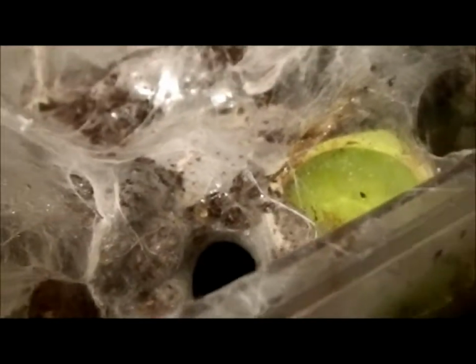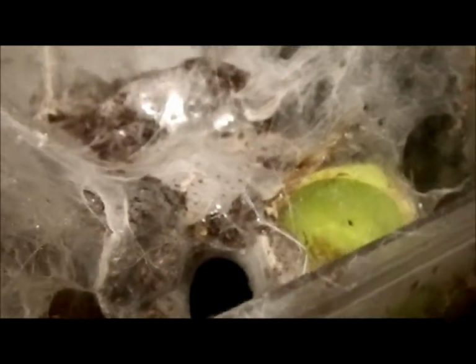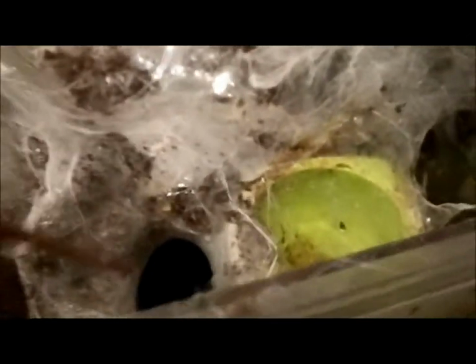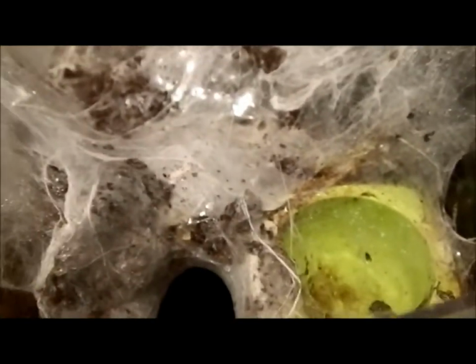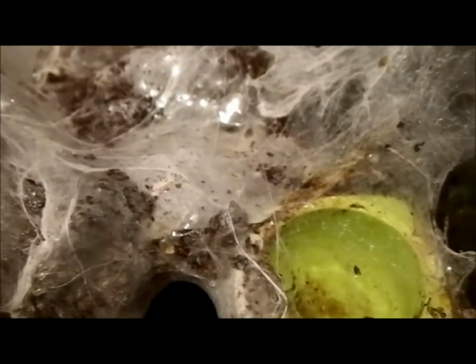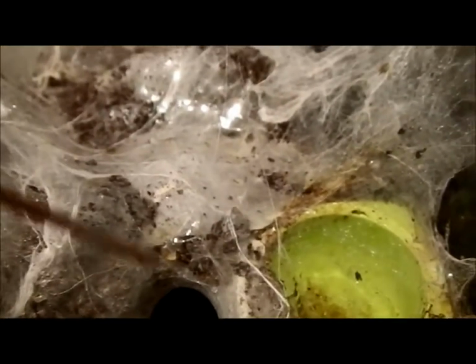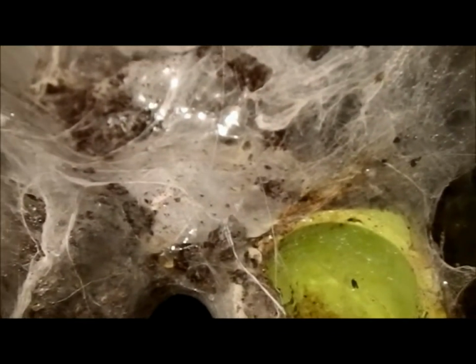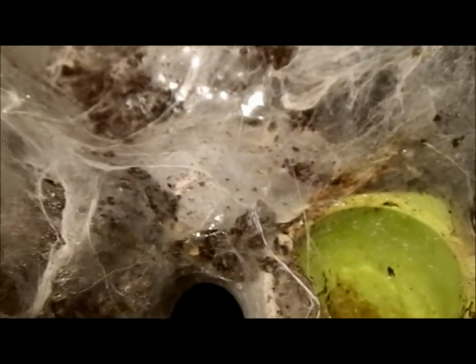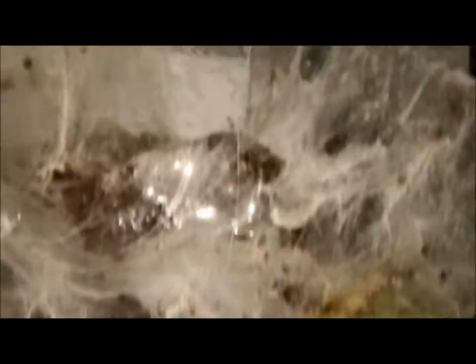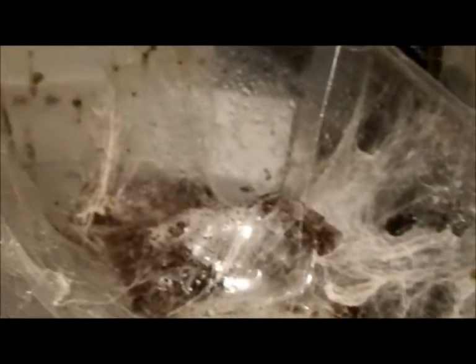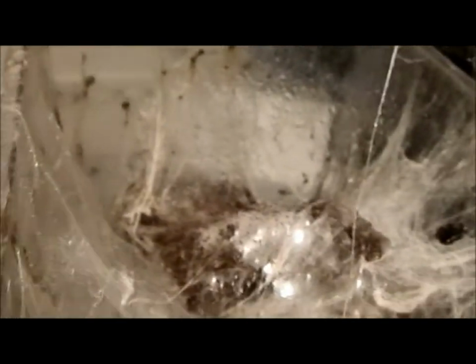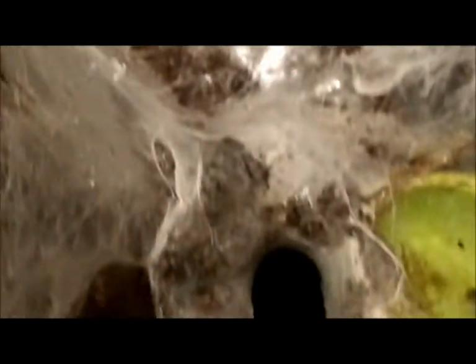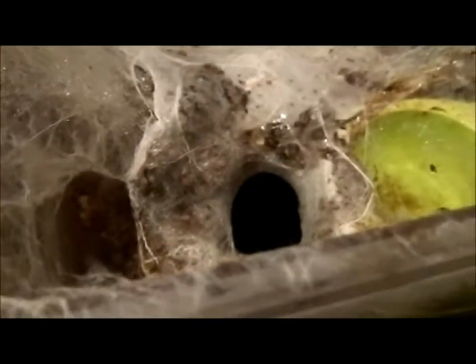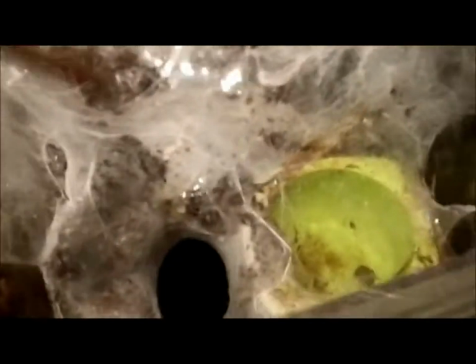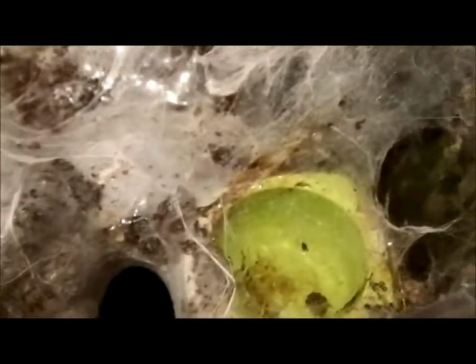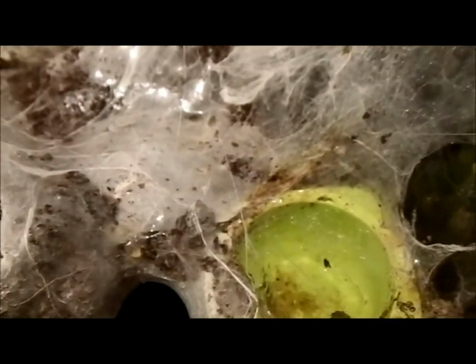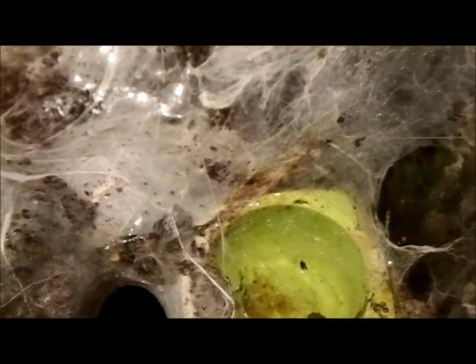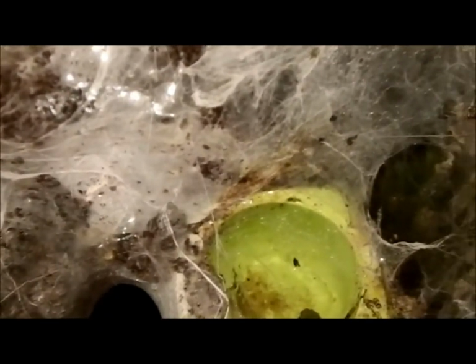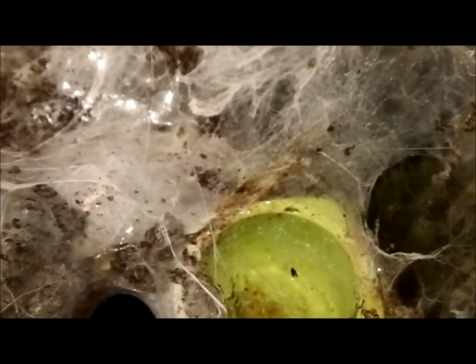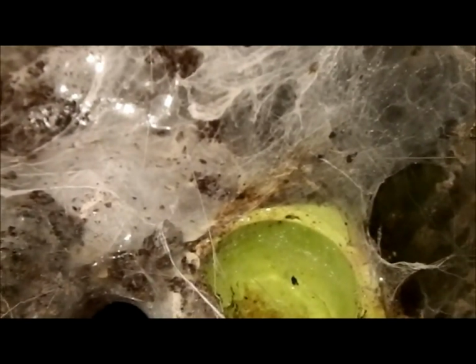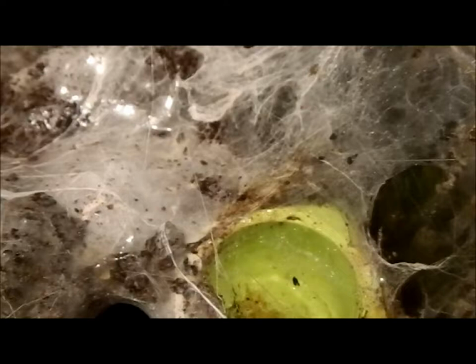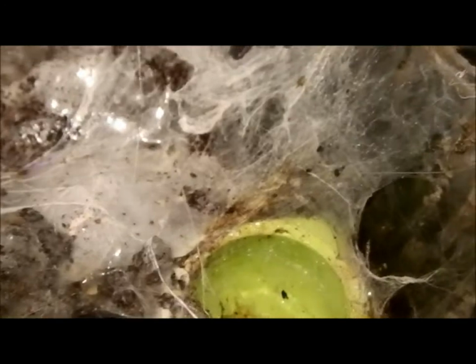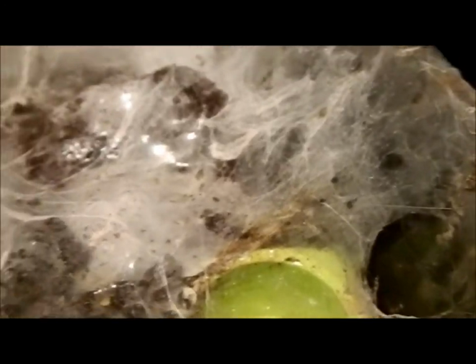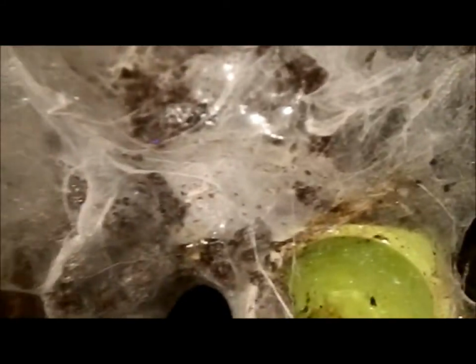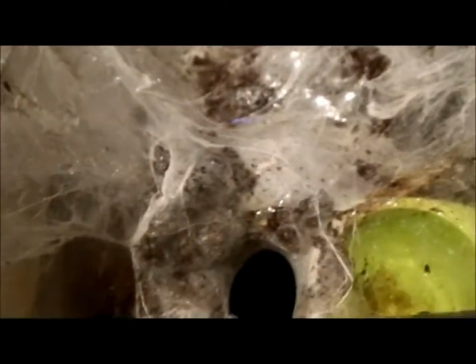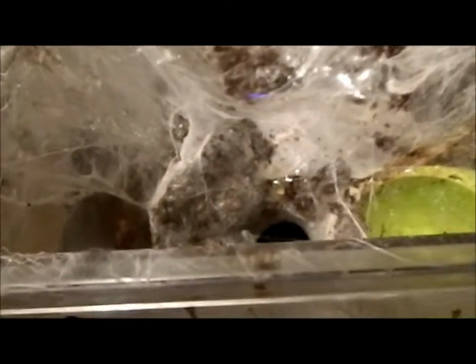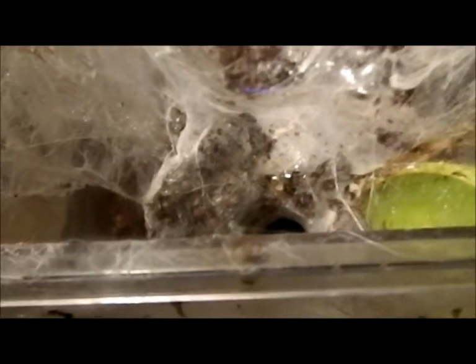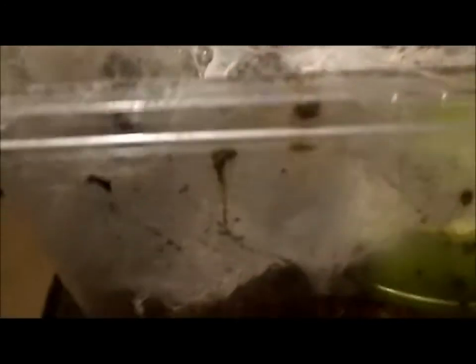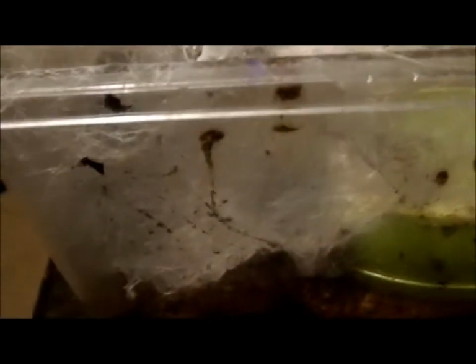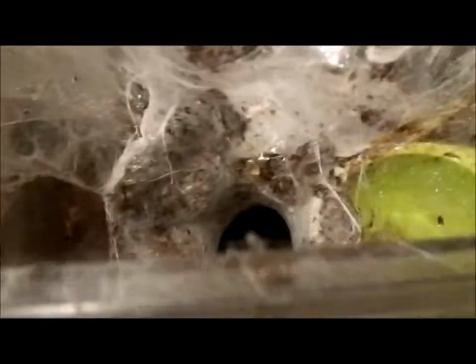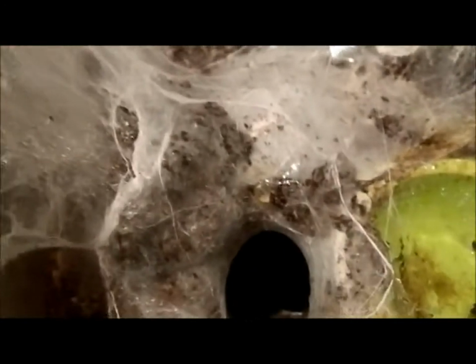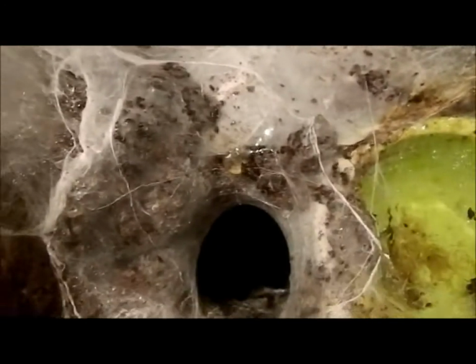It might be better to see if I can get her to come out the other way because there's a bit more floor space there. Oh no, she's in defense mode now — I can see her rearing up at me in there.